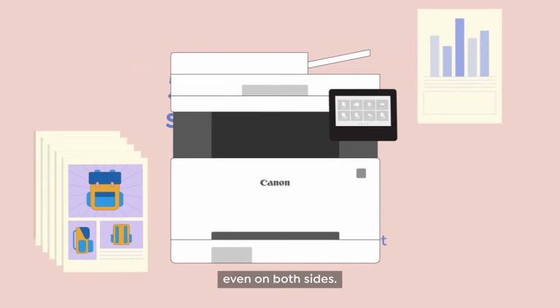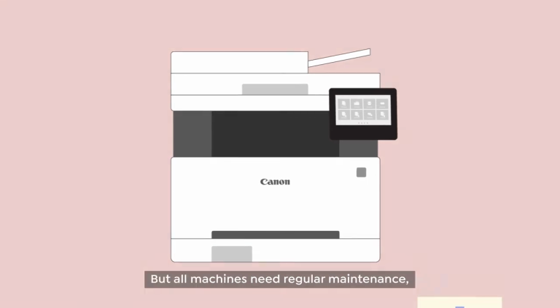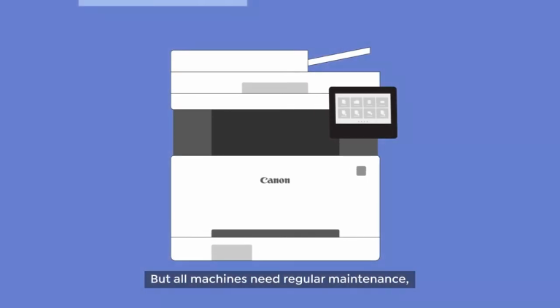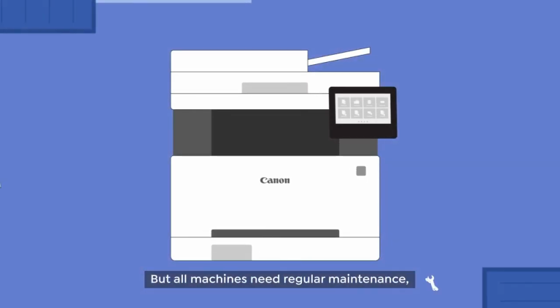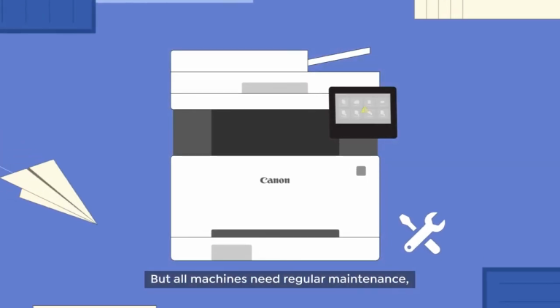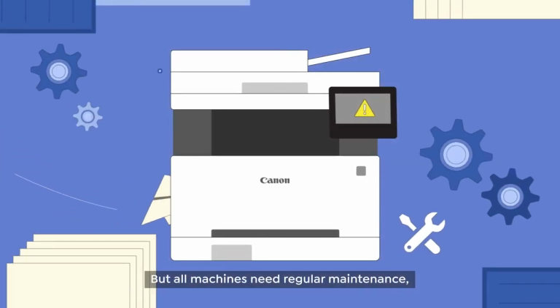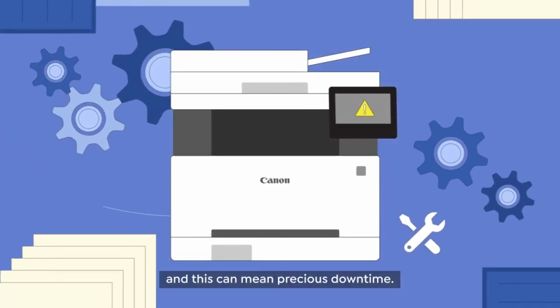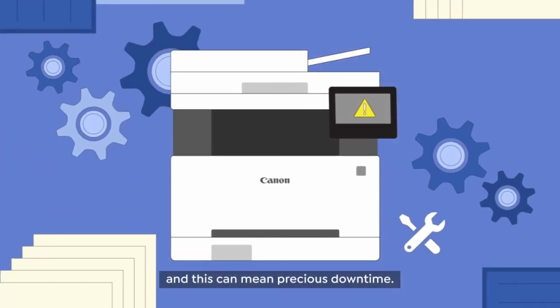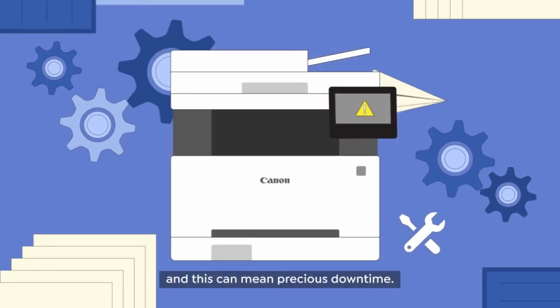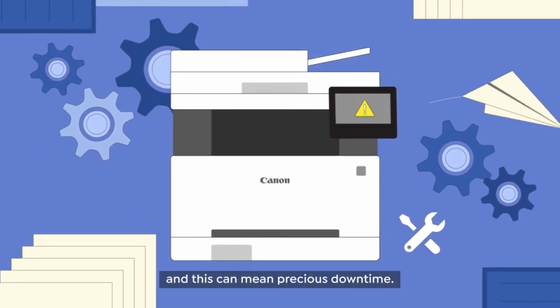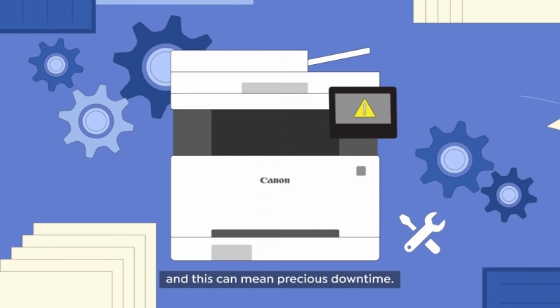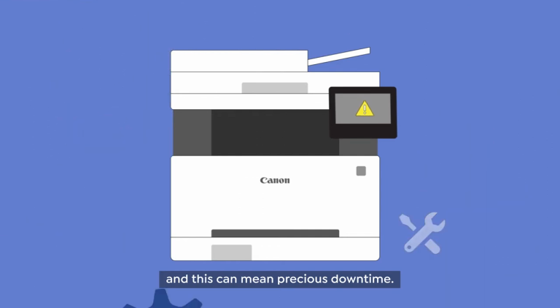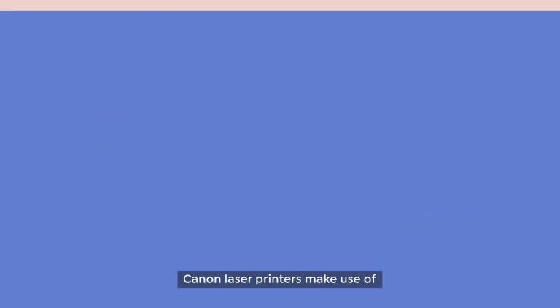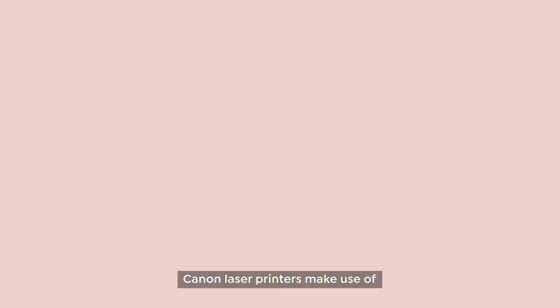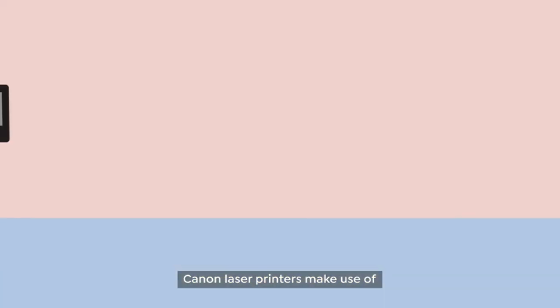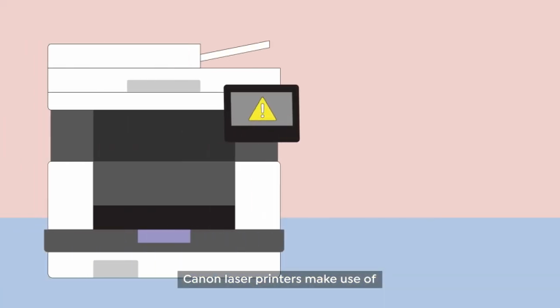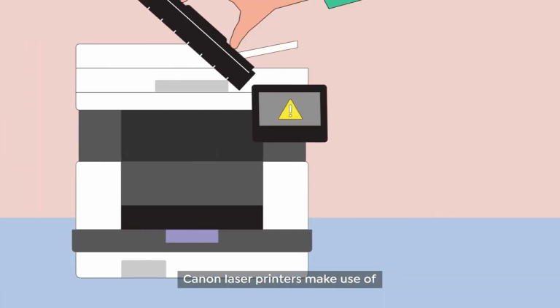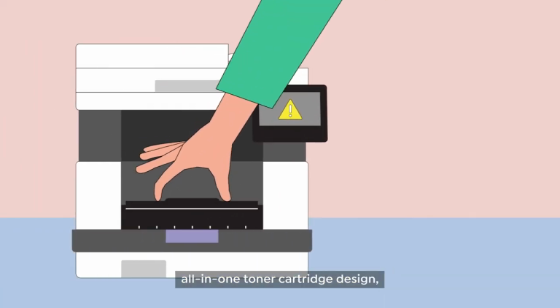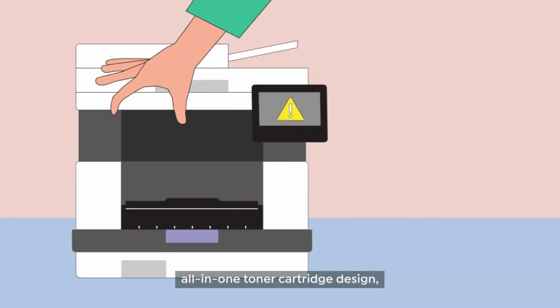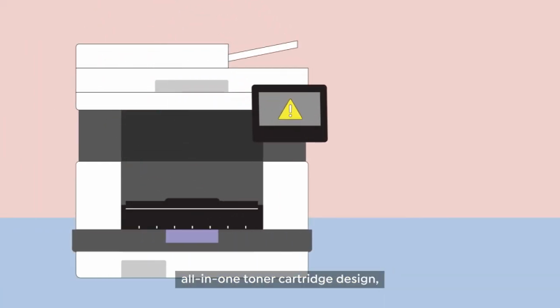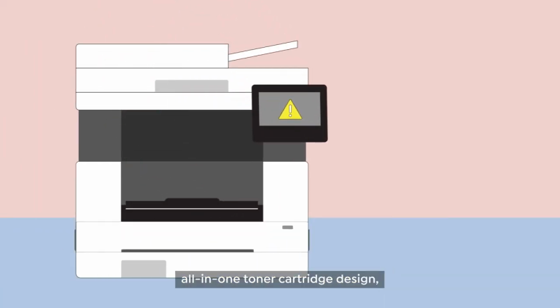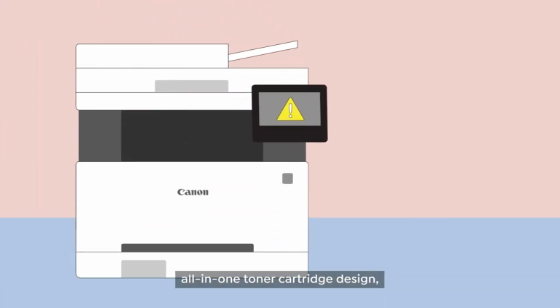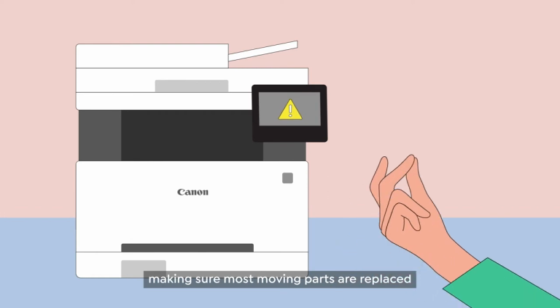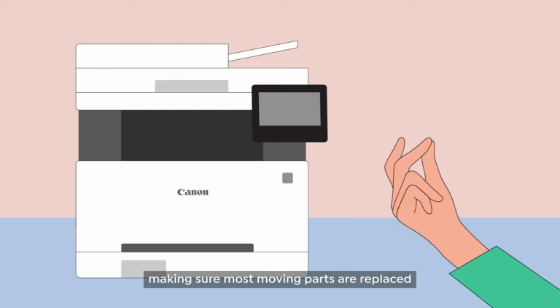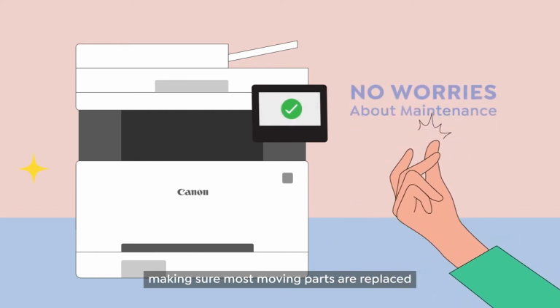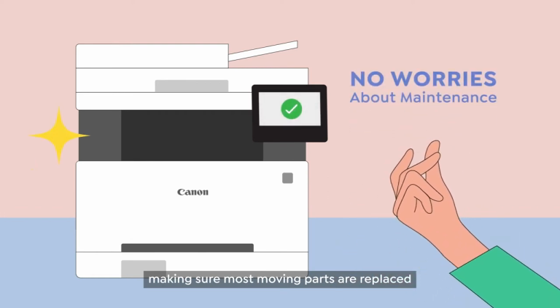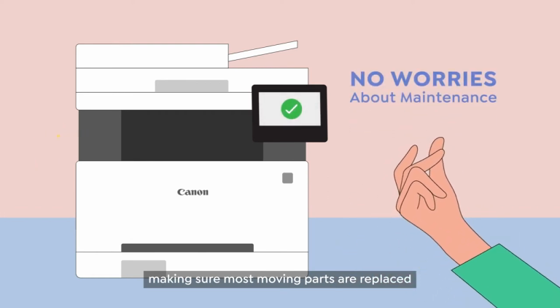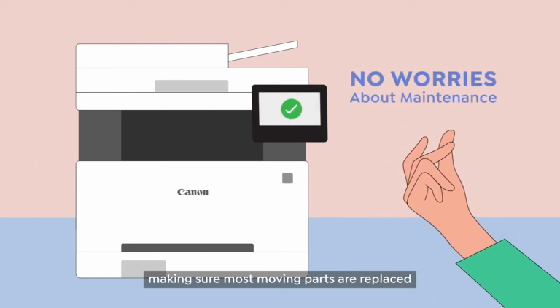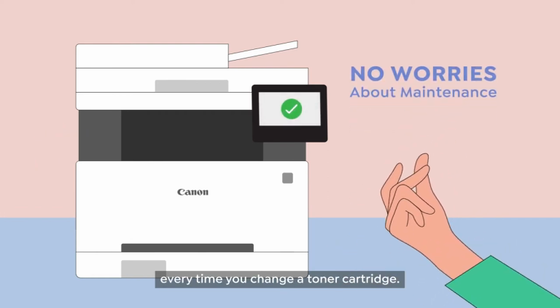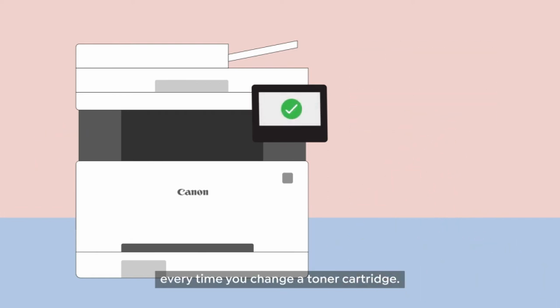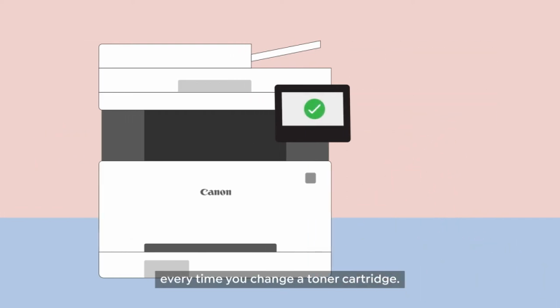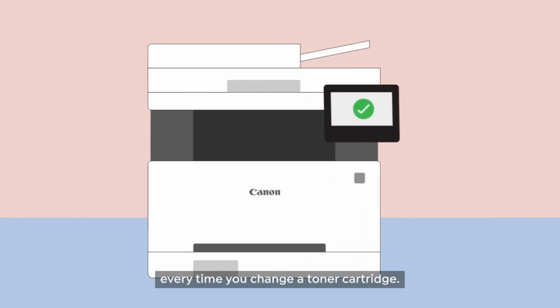But all machines need regular maintenance, and this can mean precious downtime. Canon laser printers make use of an all-in-one toner cartridge design, making sure most moving parts are replaced every time you change a toner cartridge.